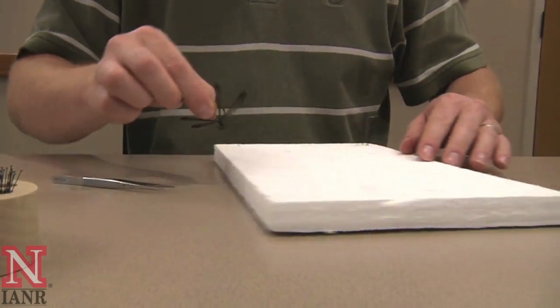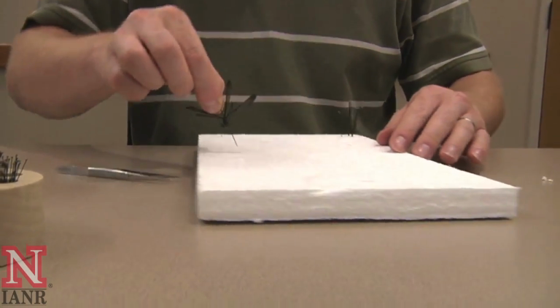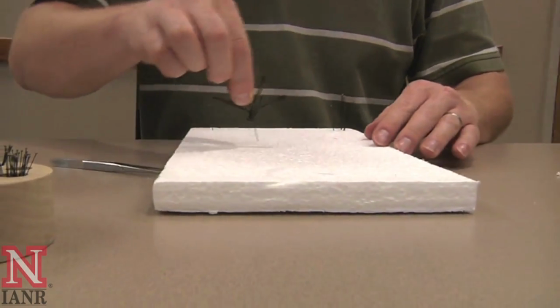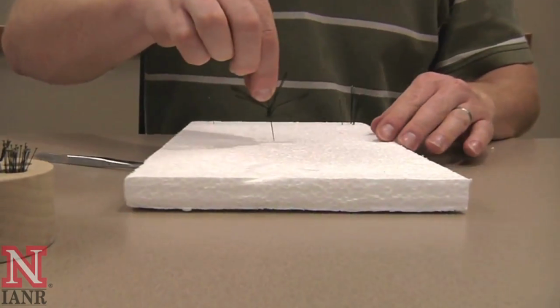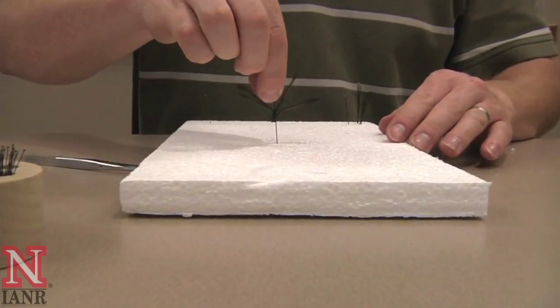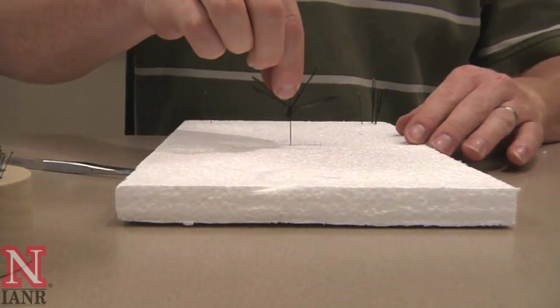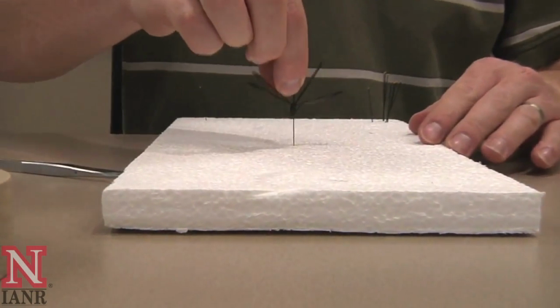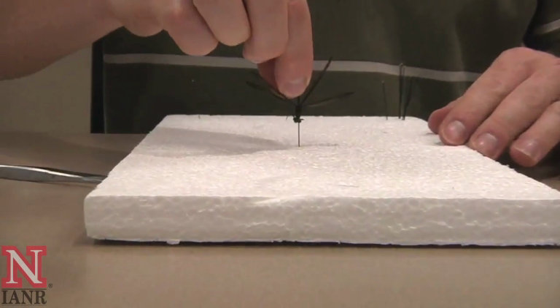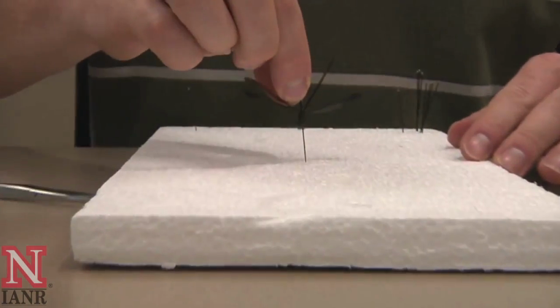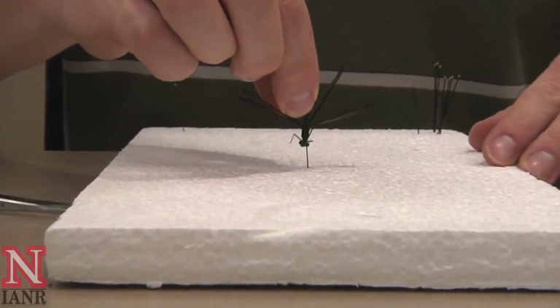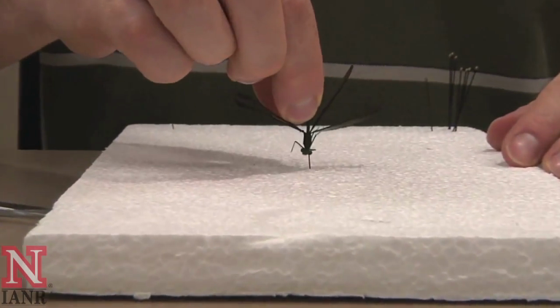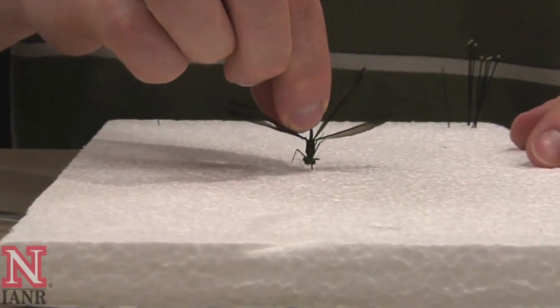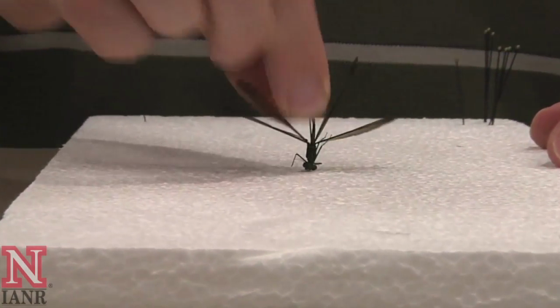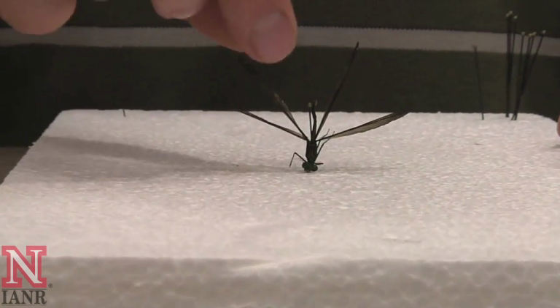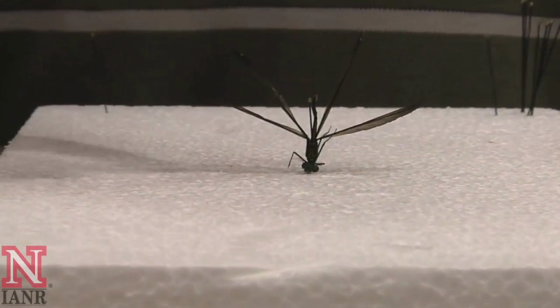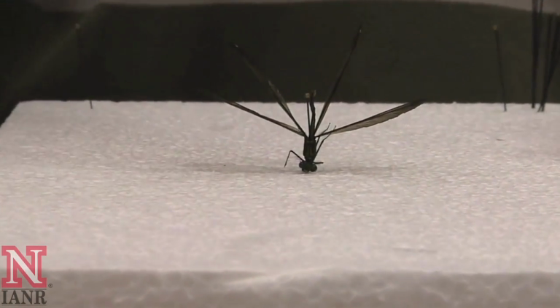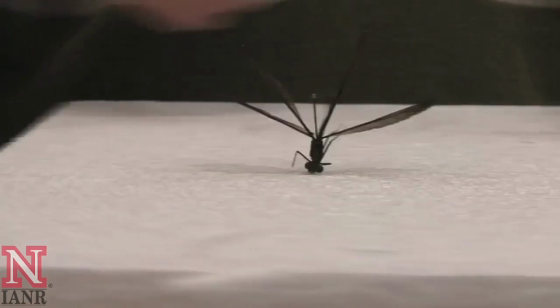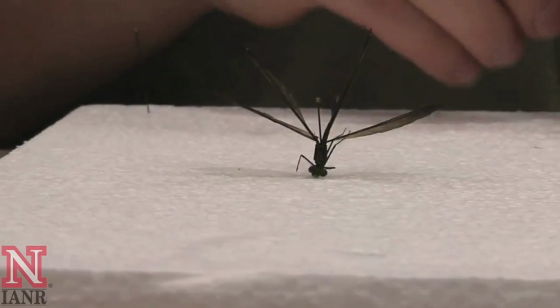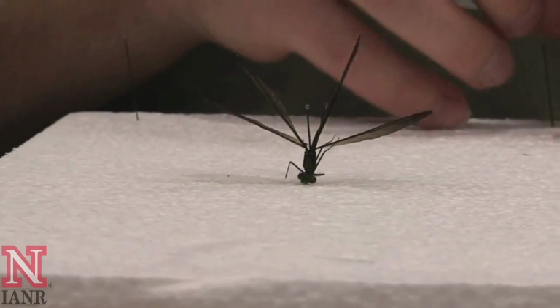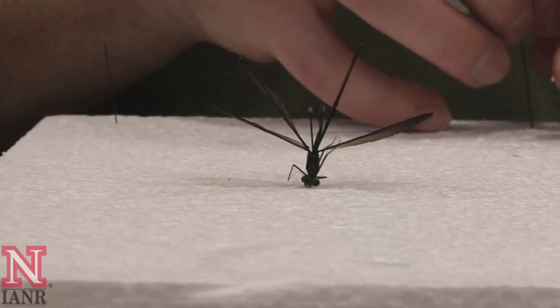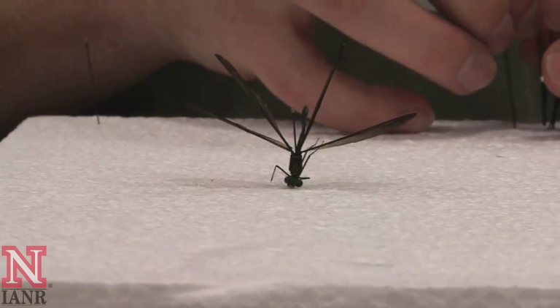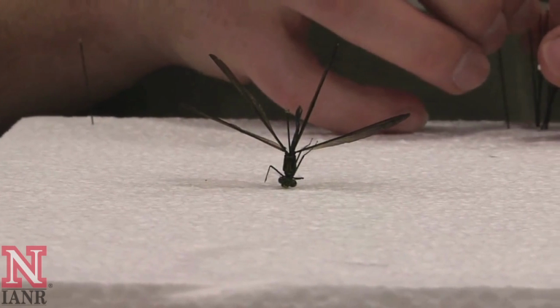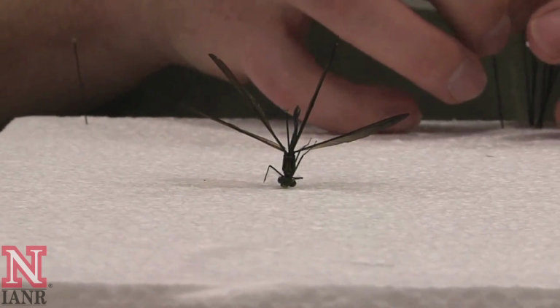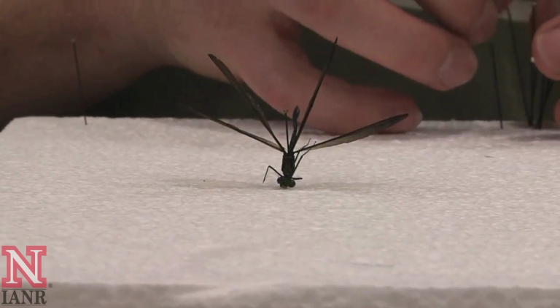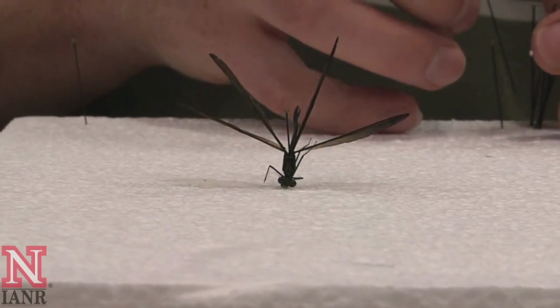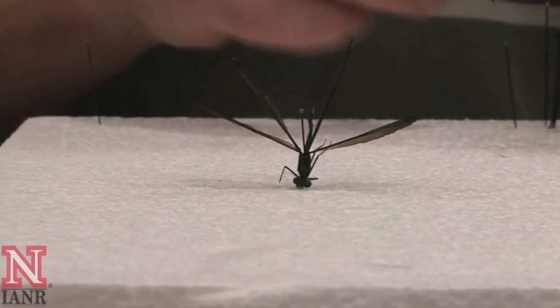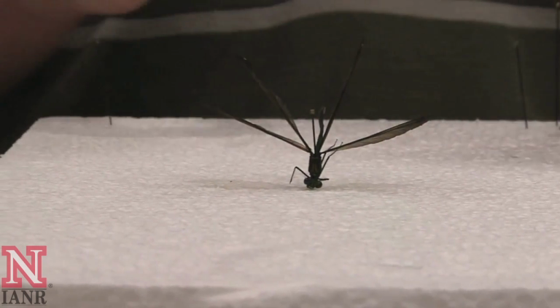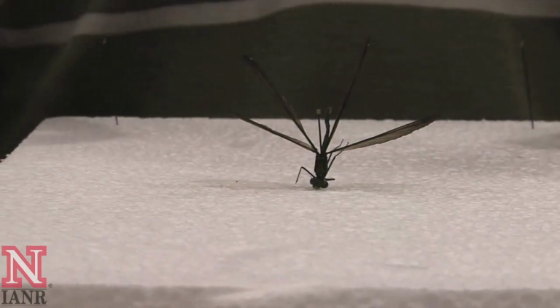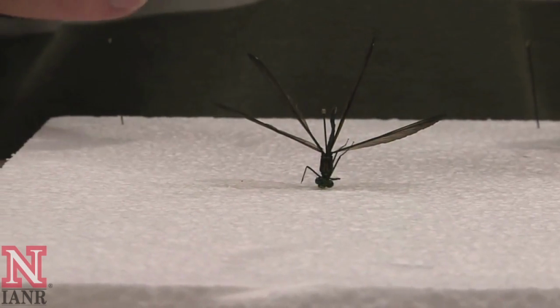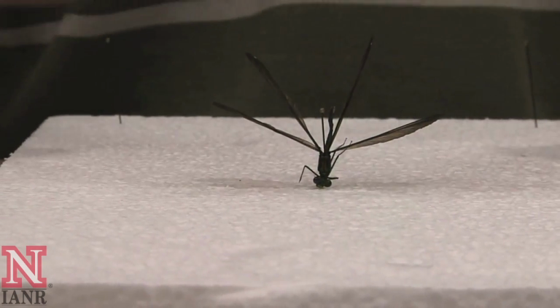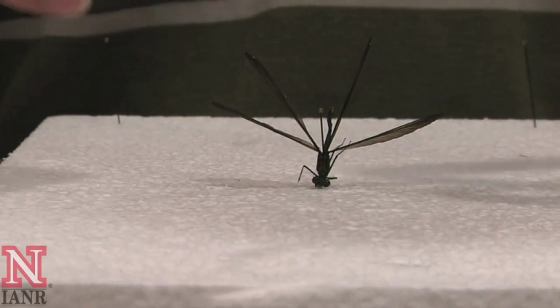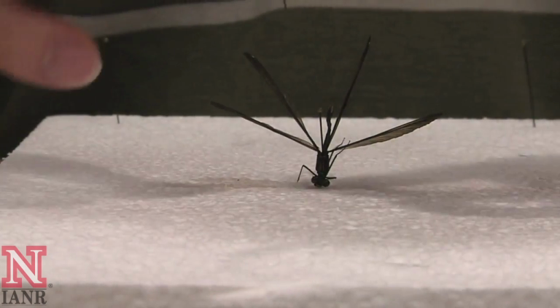Take your pinned damselfly and put it into a block of styrofoam so that the bottom of the body is flush against the styrofoam. Next, take pins to hold the wings down.